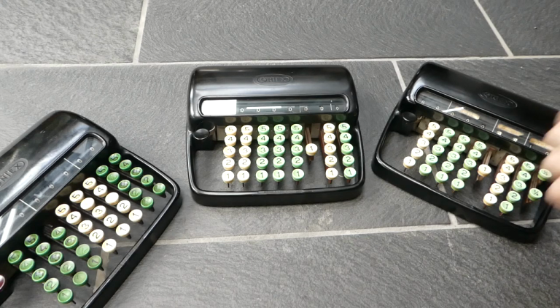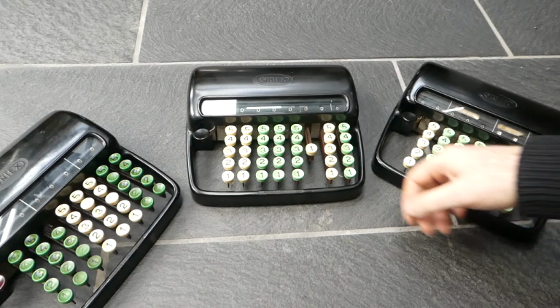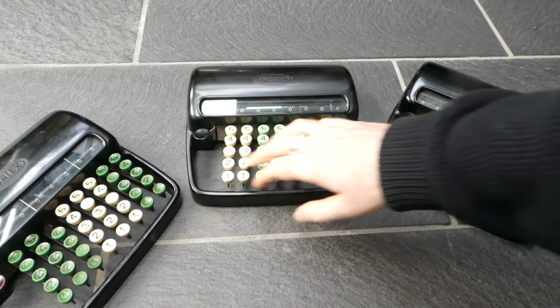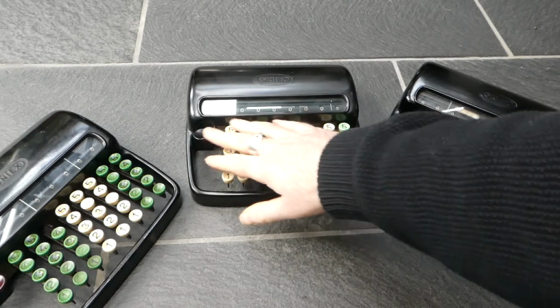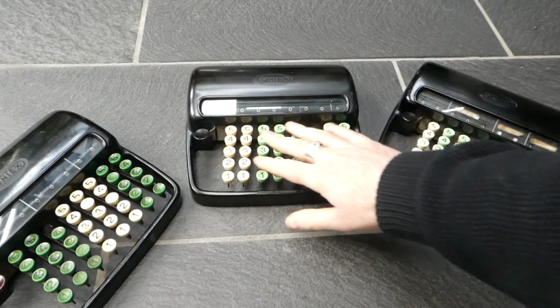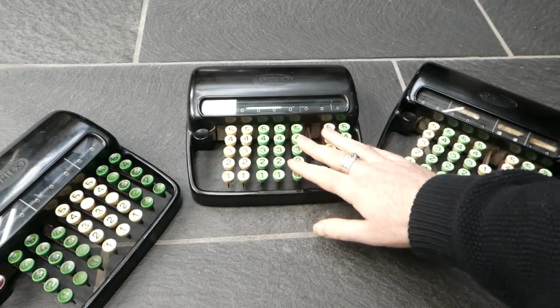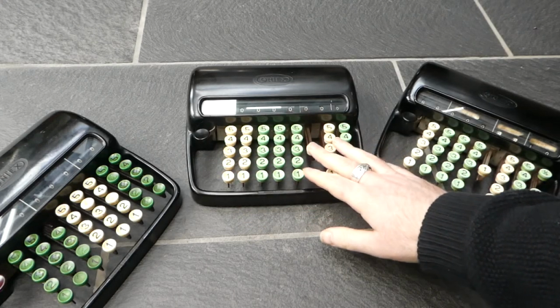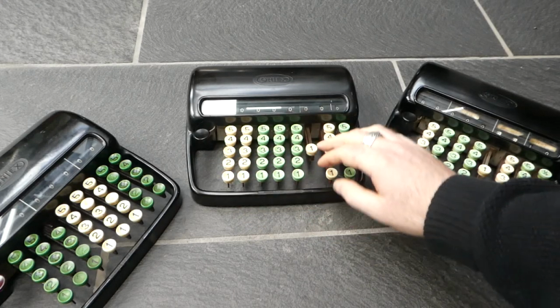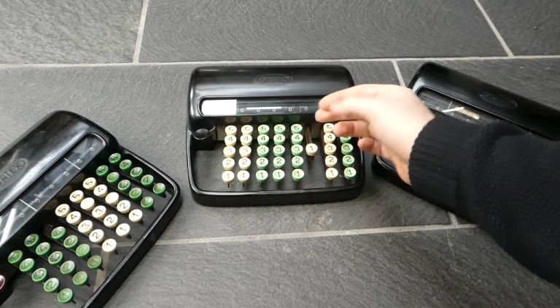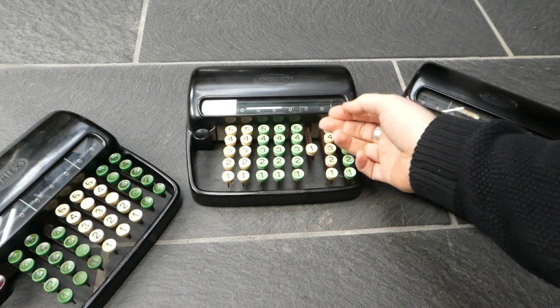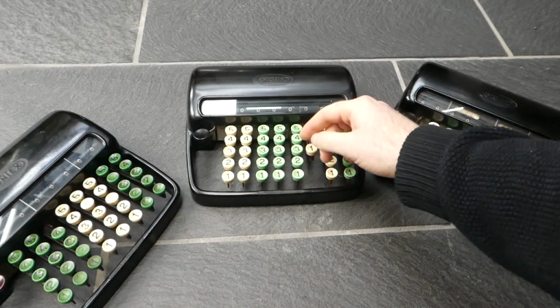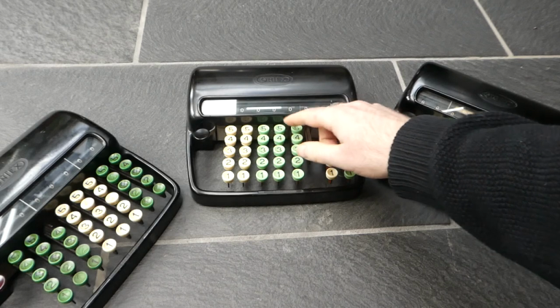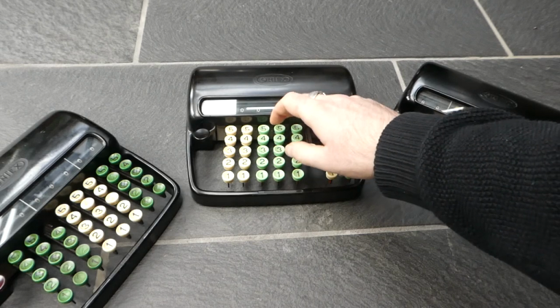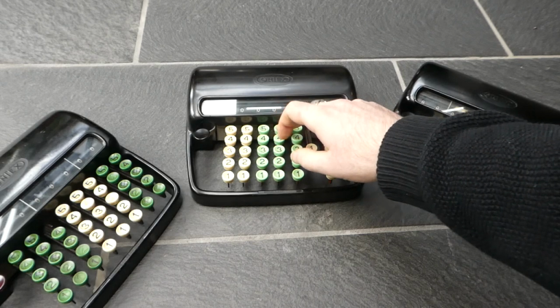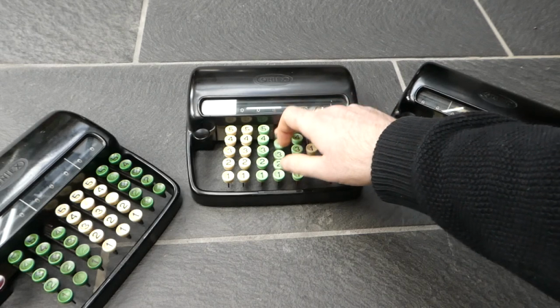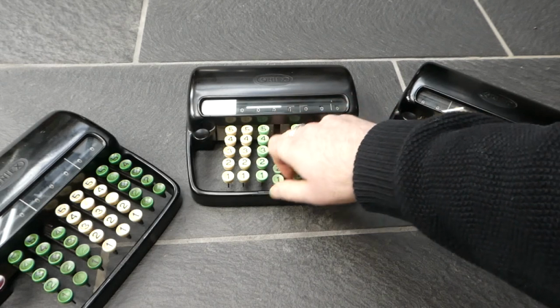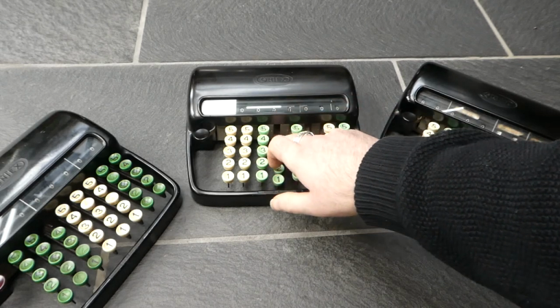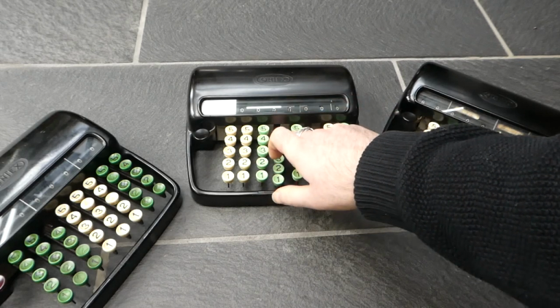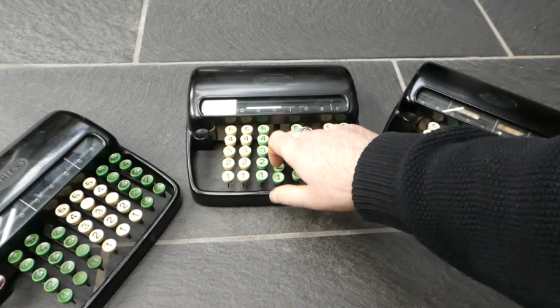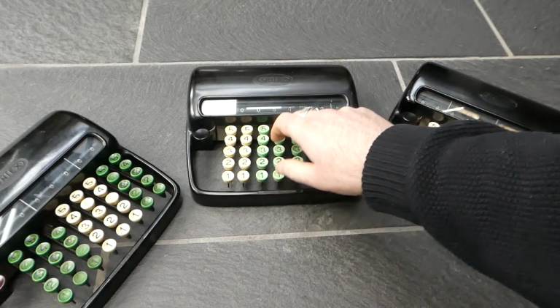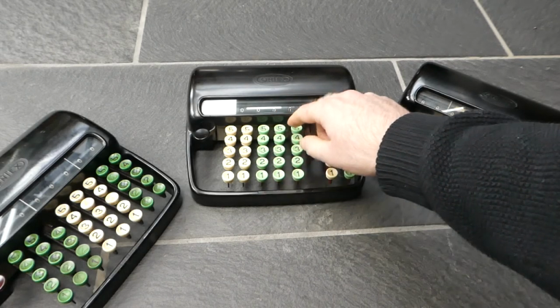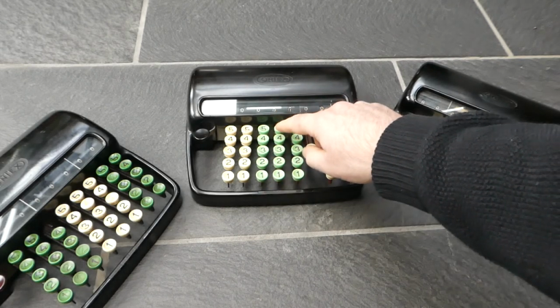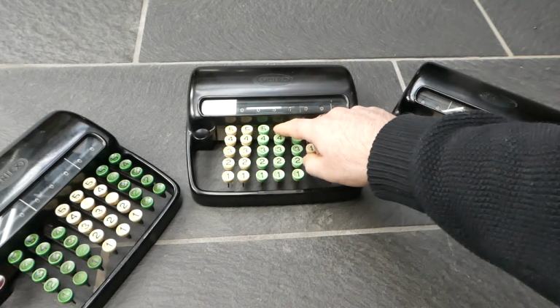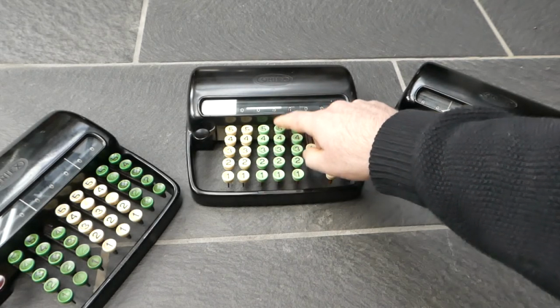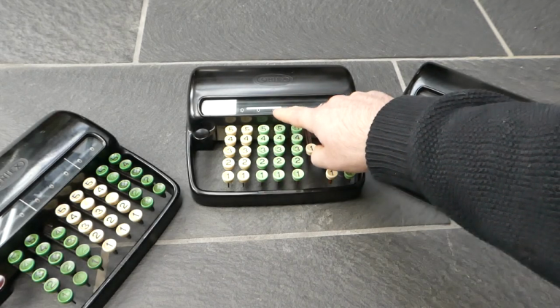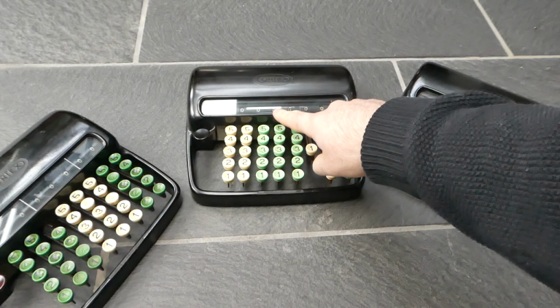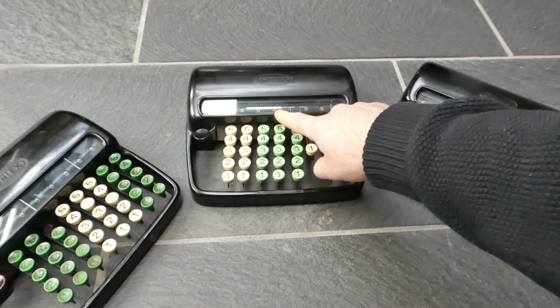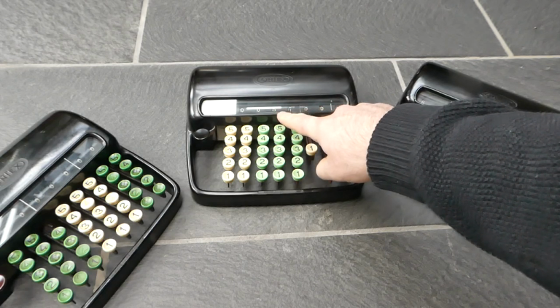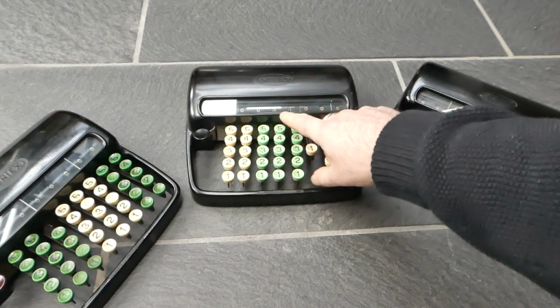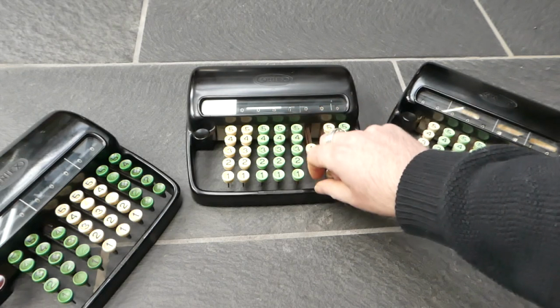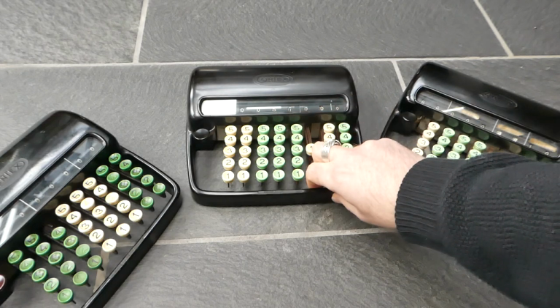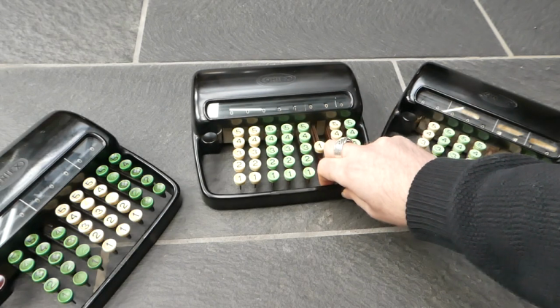It's a very straightforward adding machine. It's a direct adder, which means that when you press the button, the number you've pressed gets added directly to the main register.